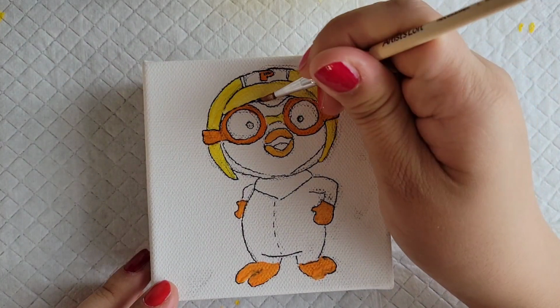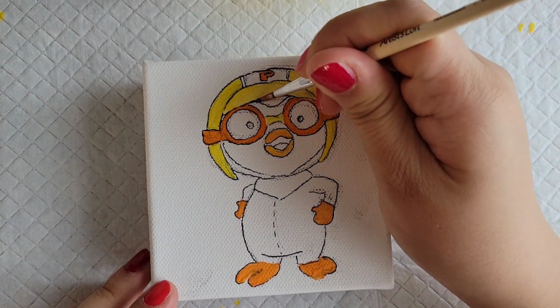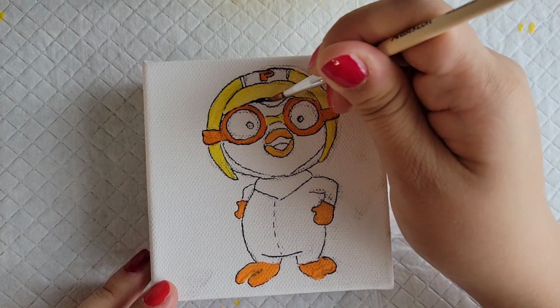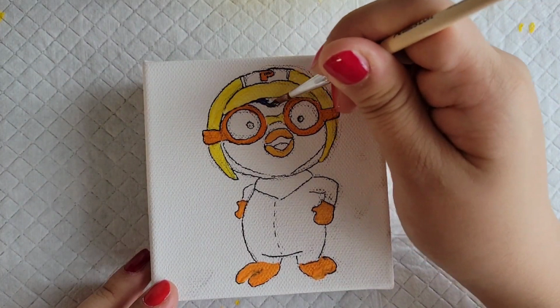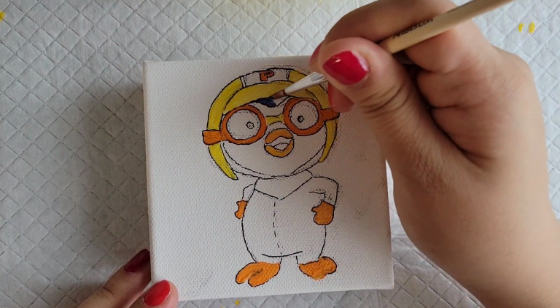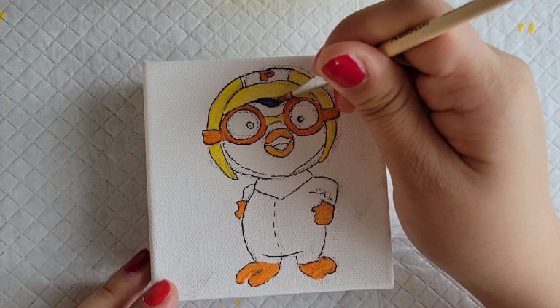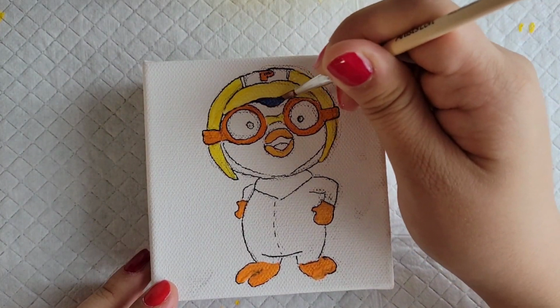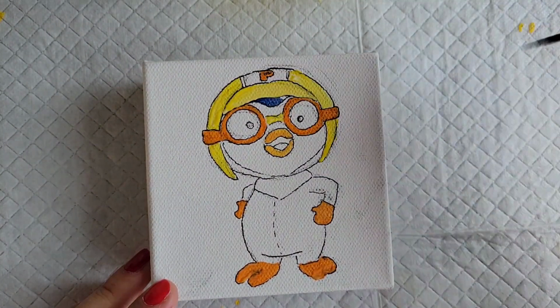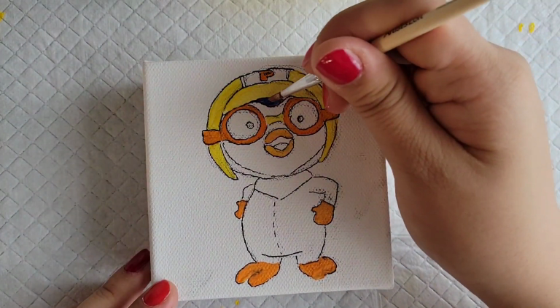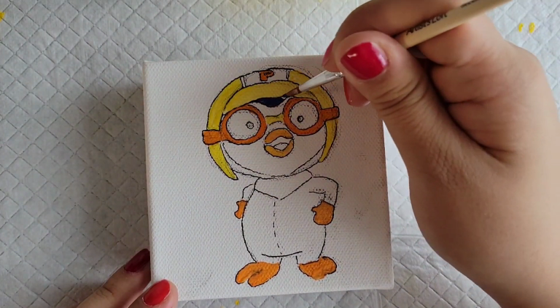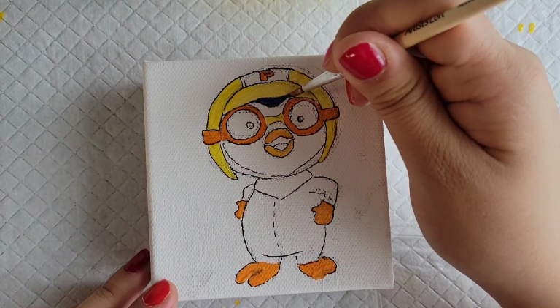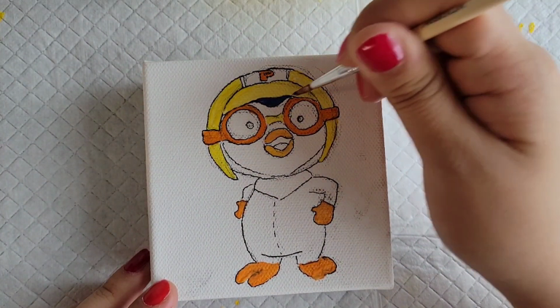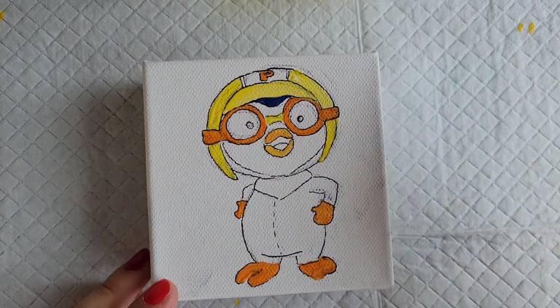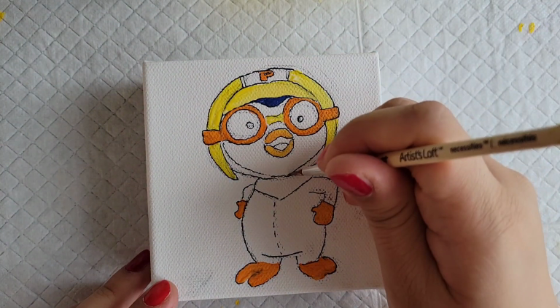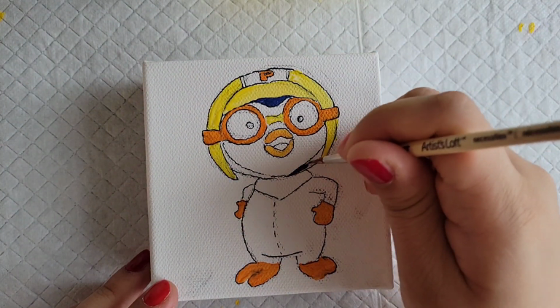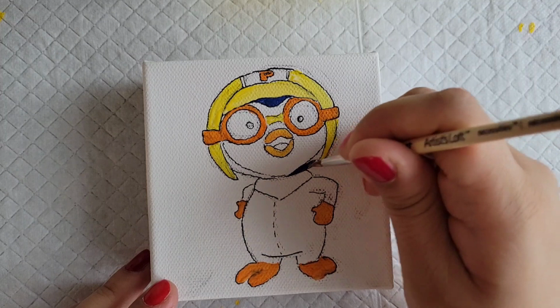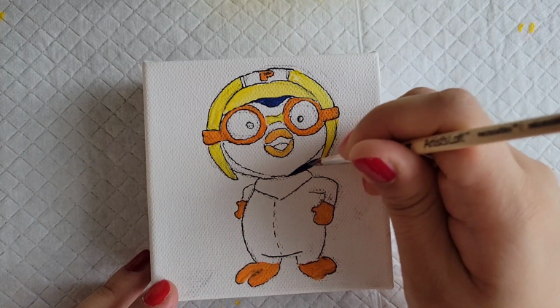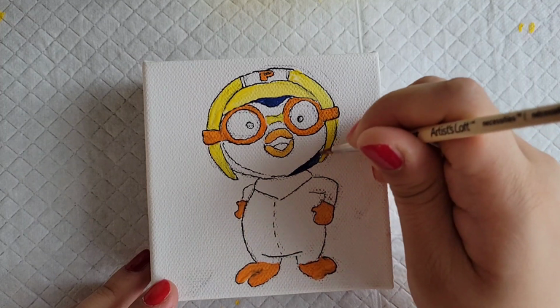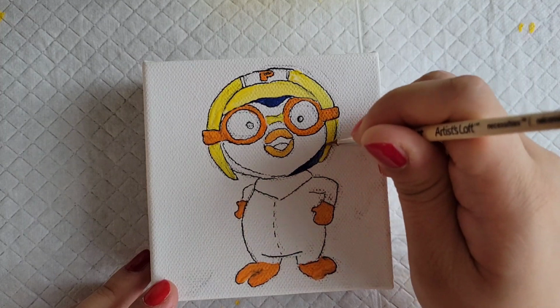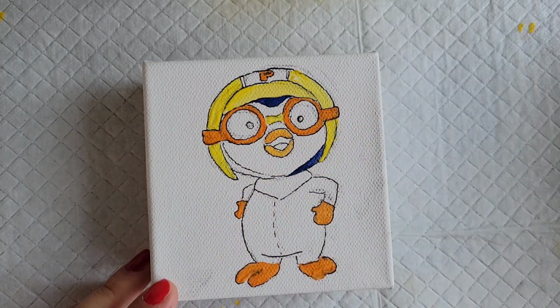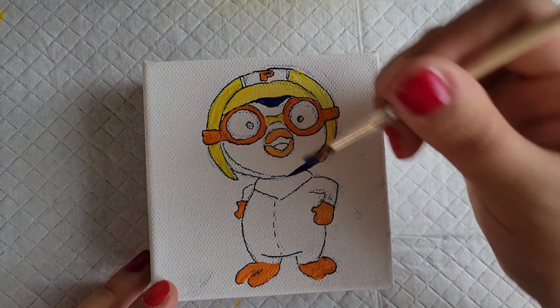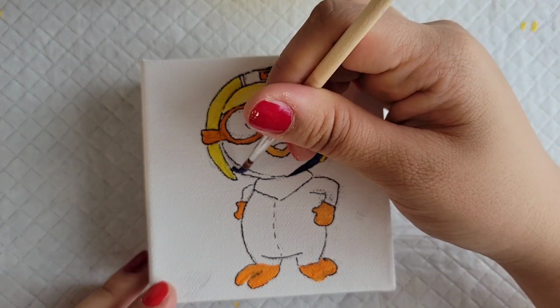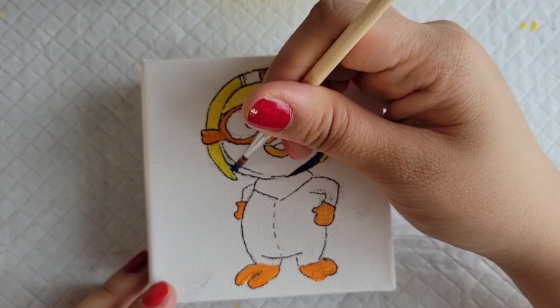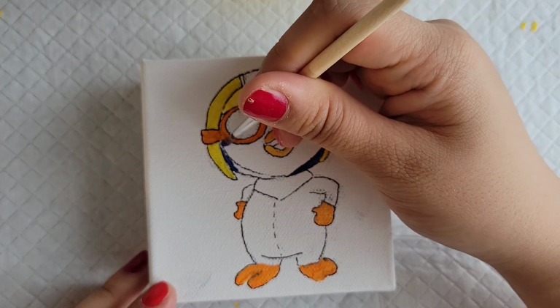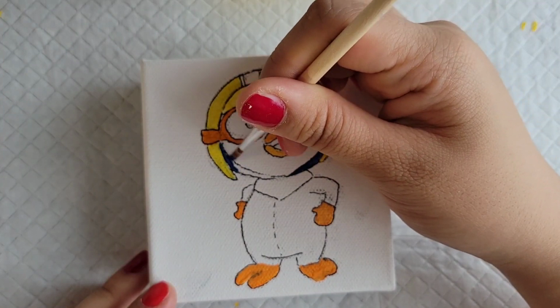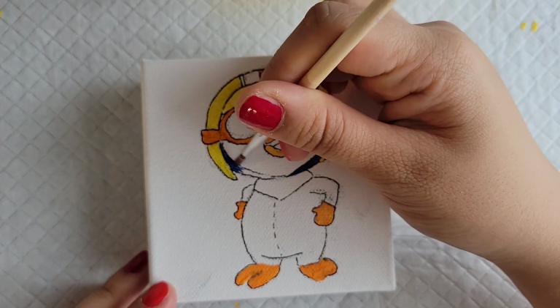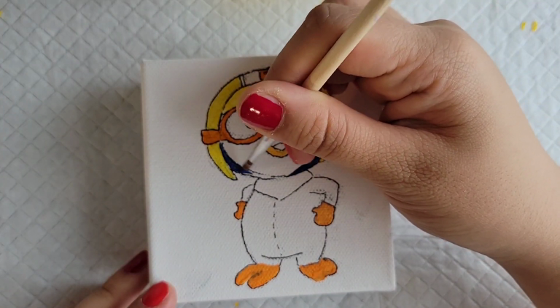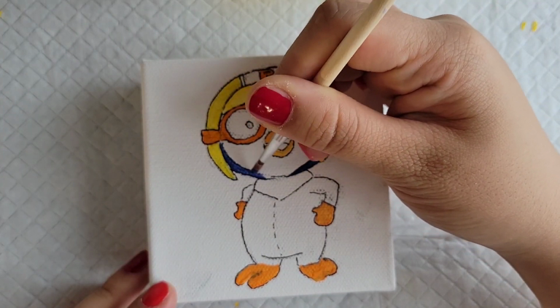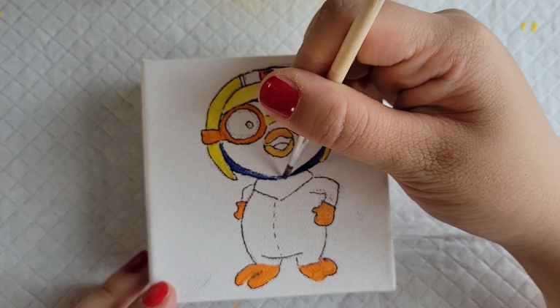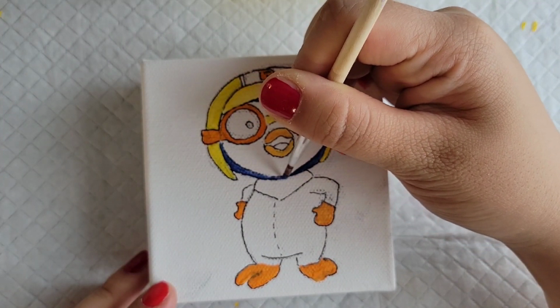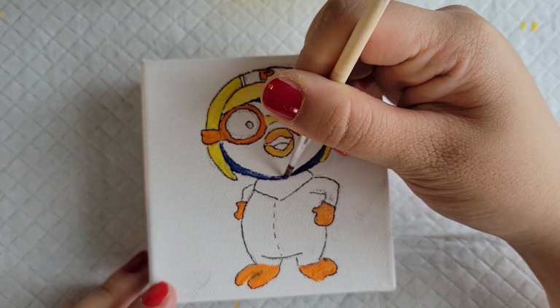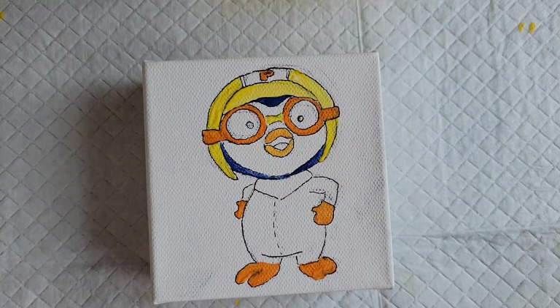Pororo and Petit have the same skin color — navy blue — and their beaks are the same color as well, so I'll be doing Petit's video right after this one.